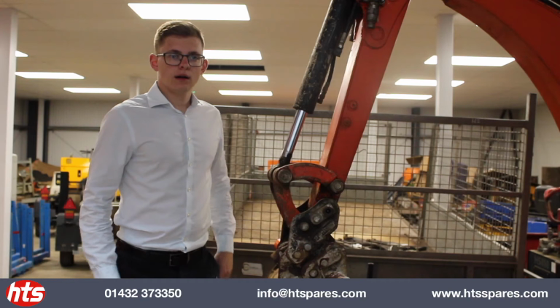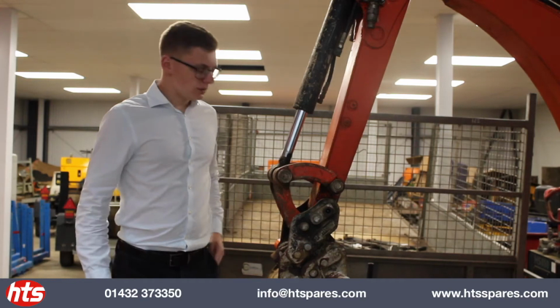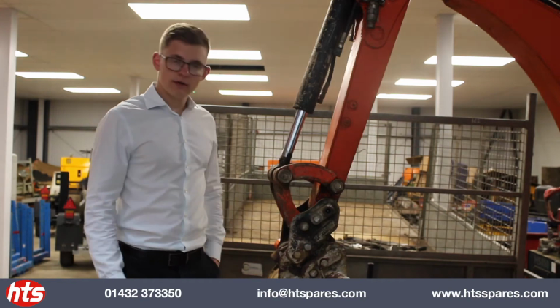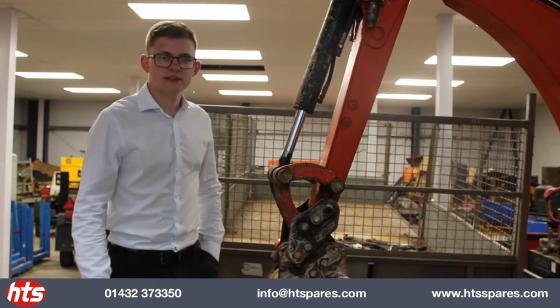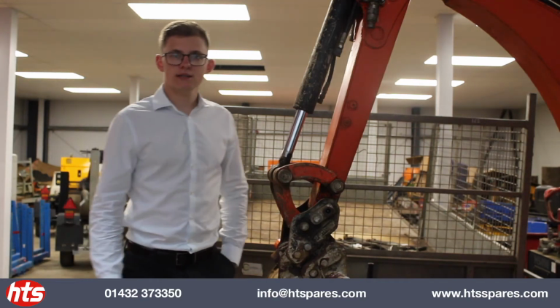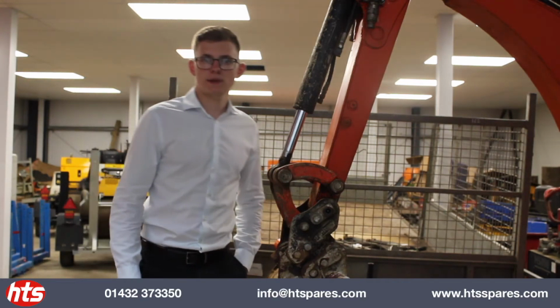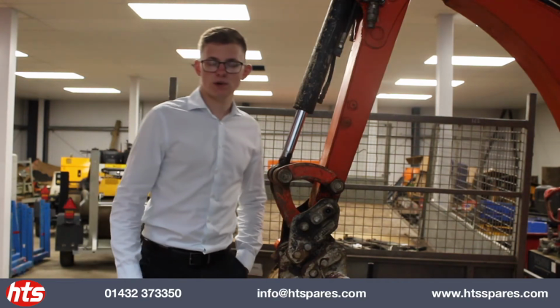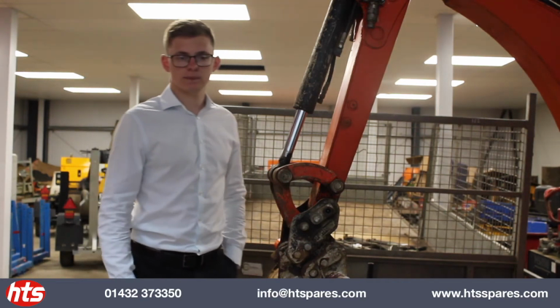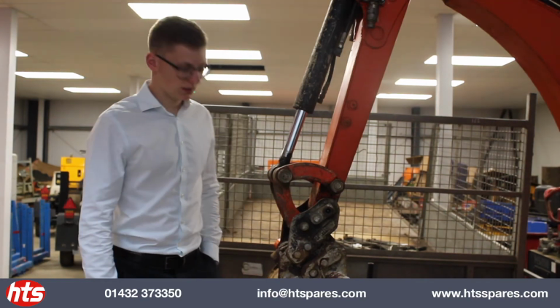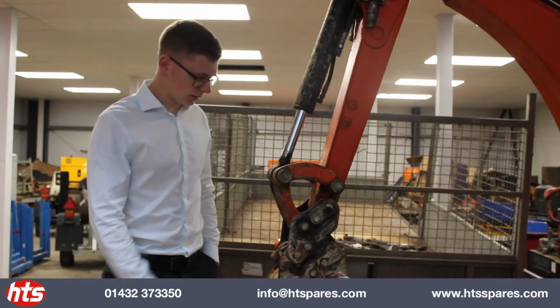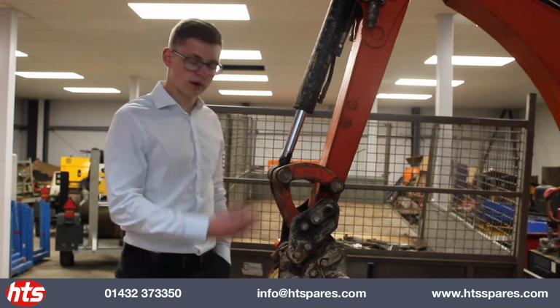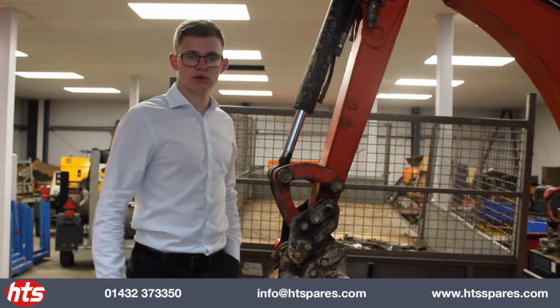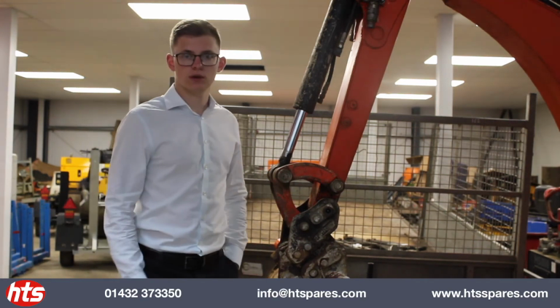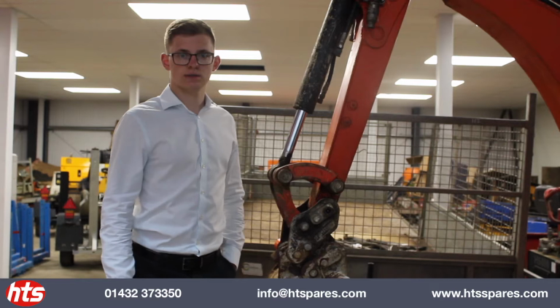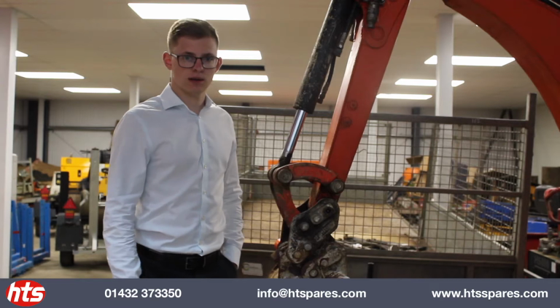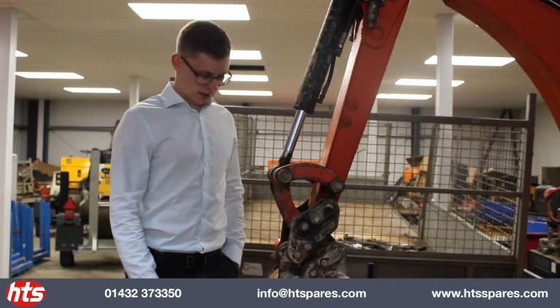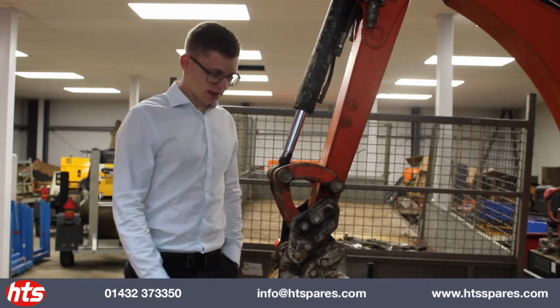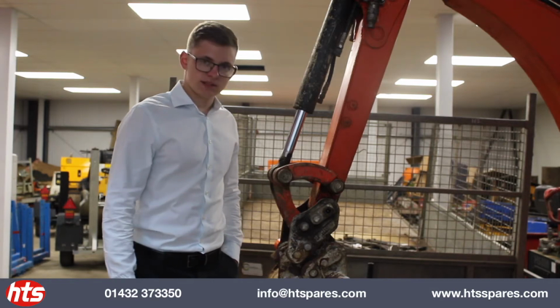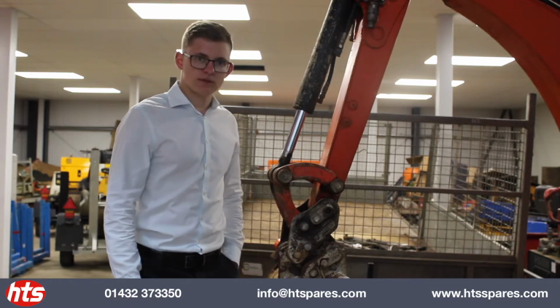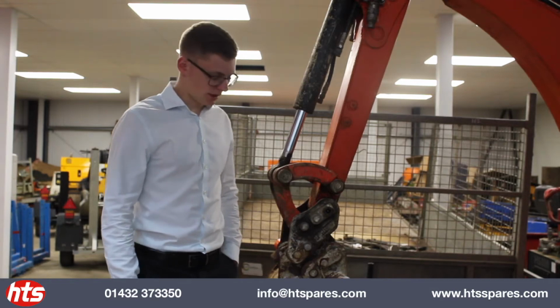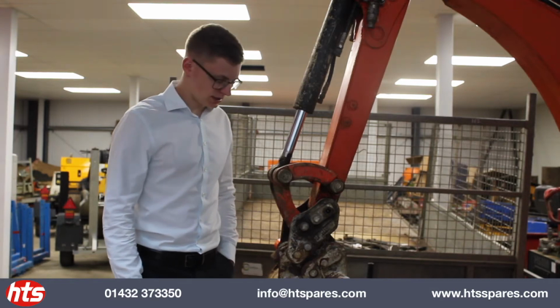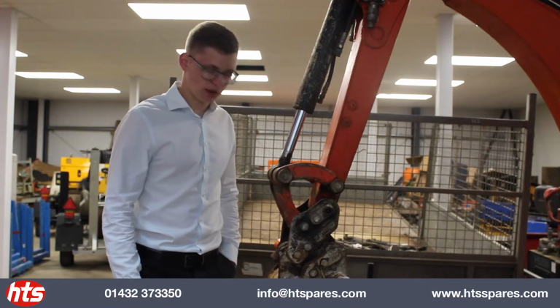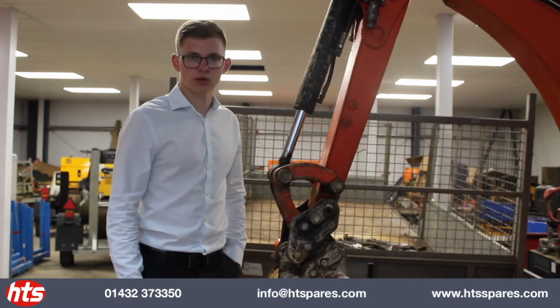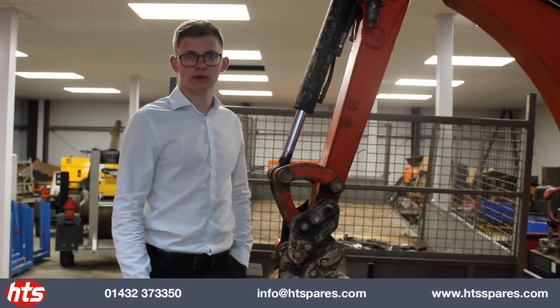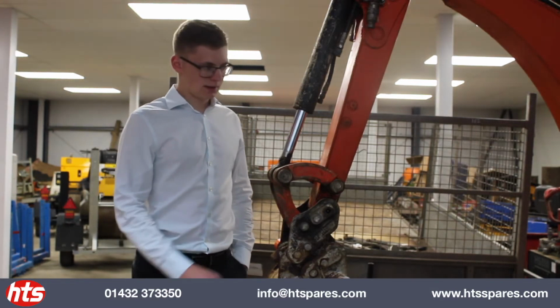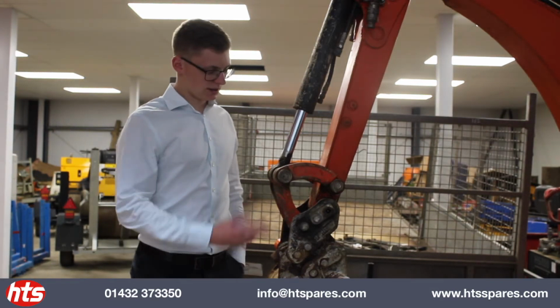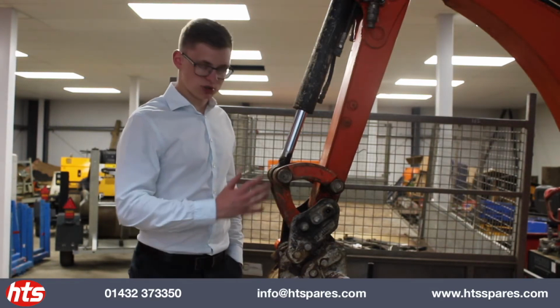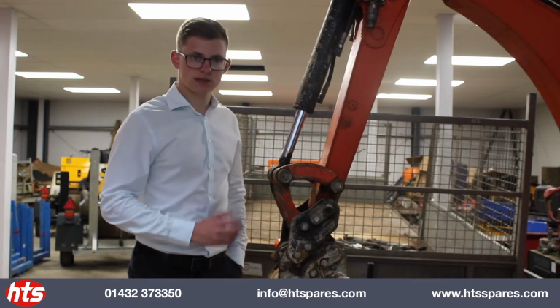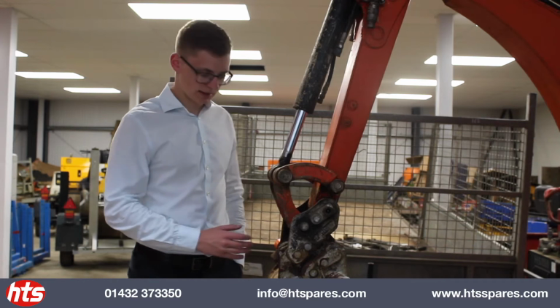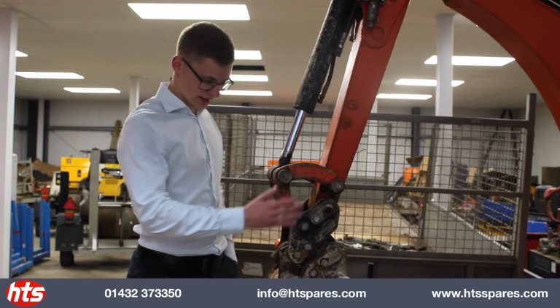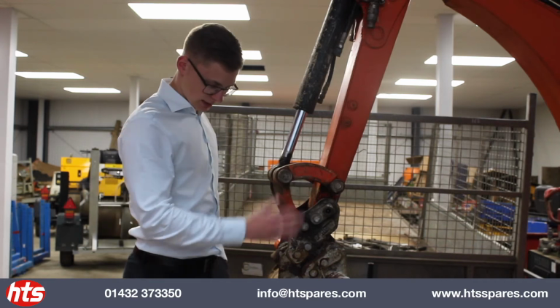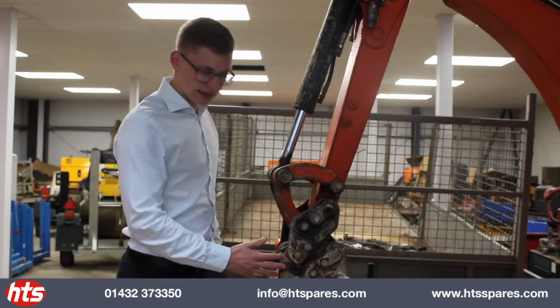Hello, here at HTS we've been supplying the common wearing parts for Microton MIDI excavators for over 30 years. They include the common pins, bushes, and links.